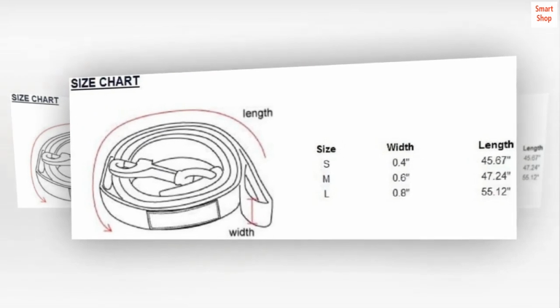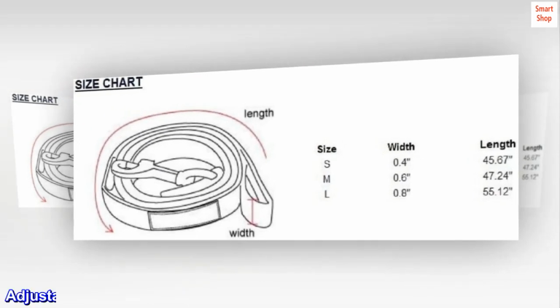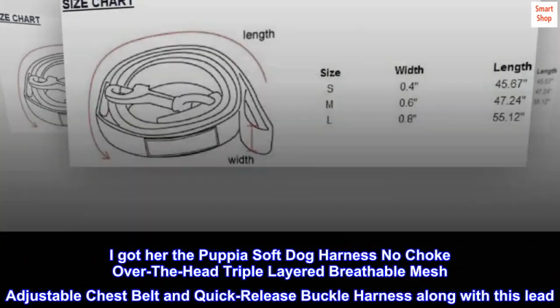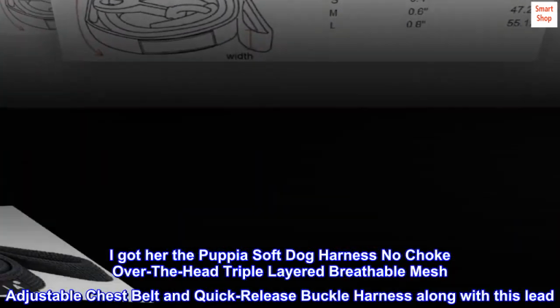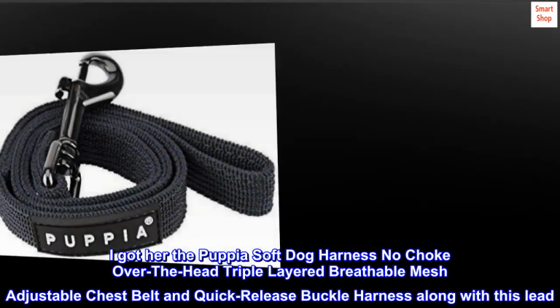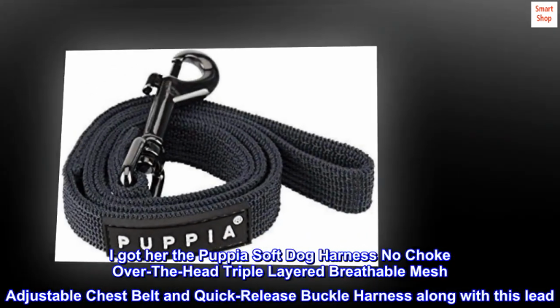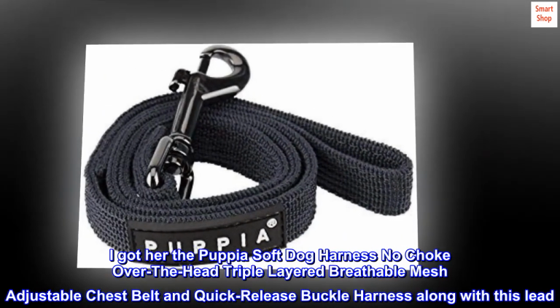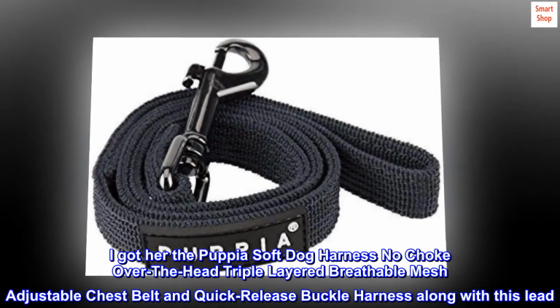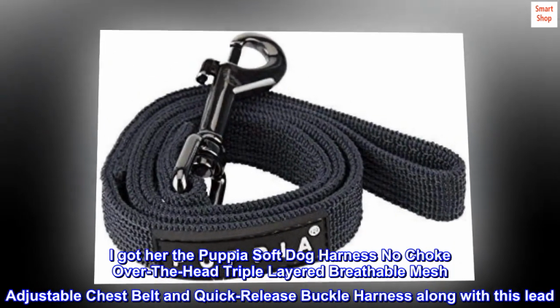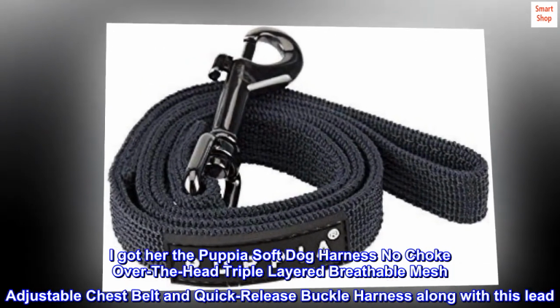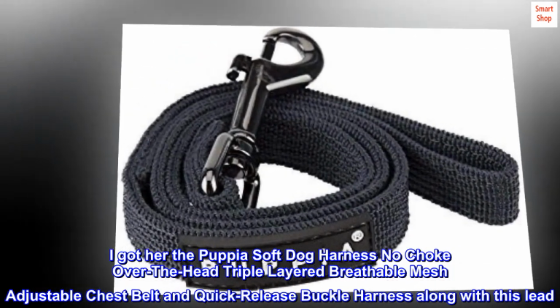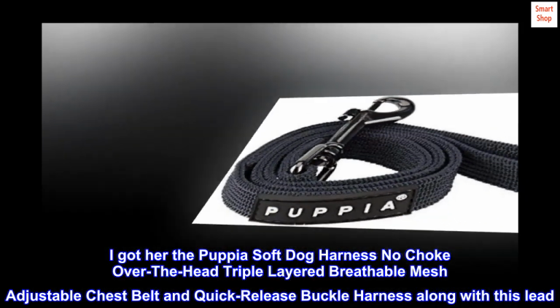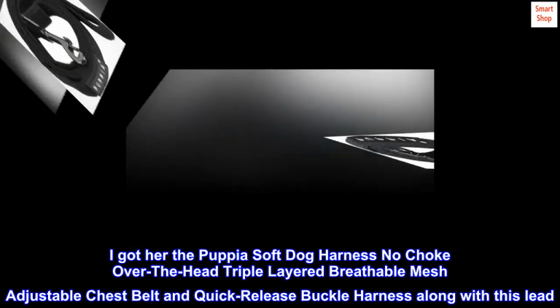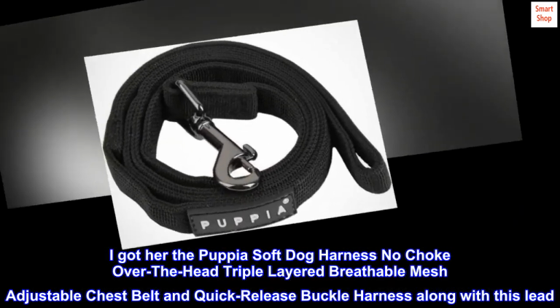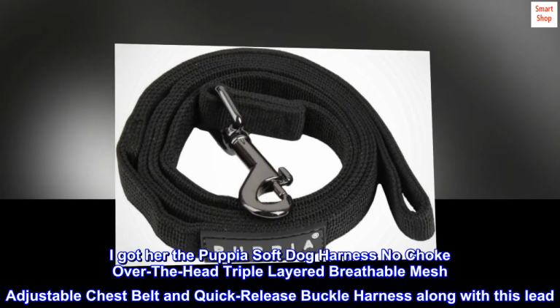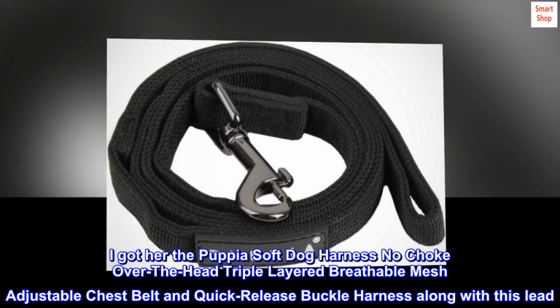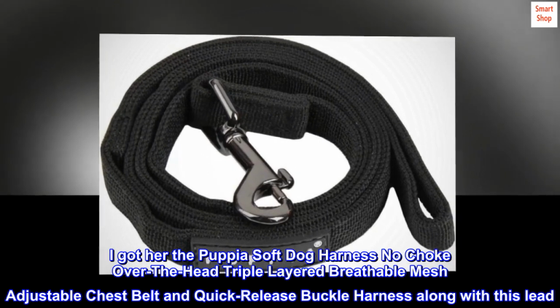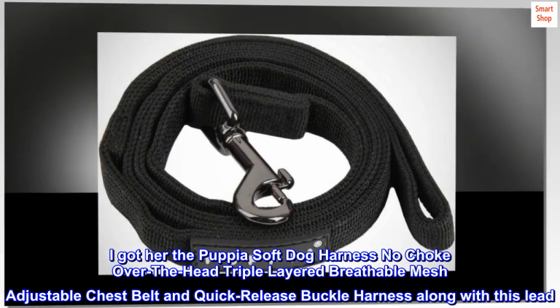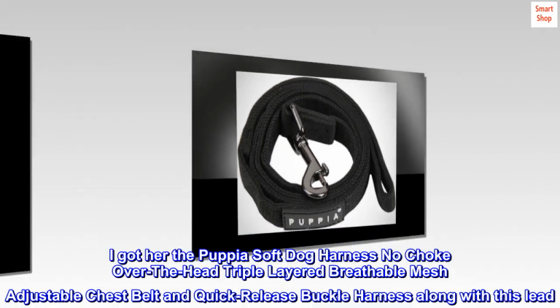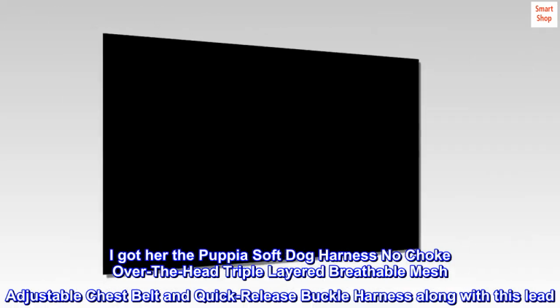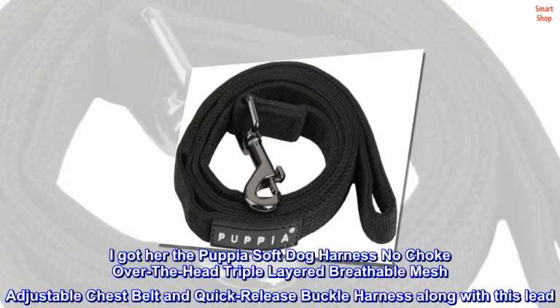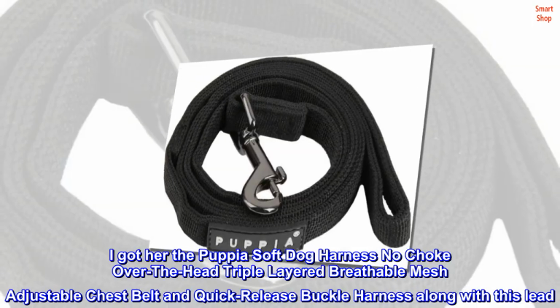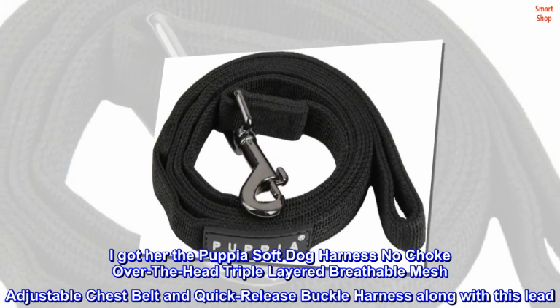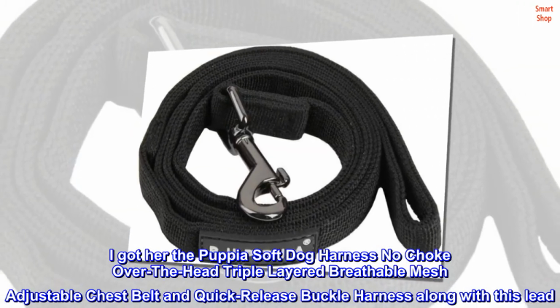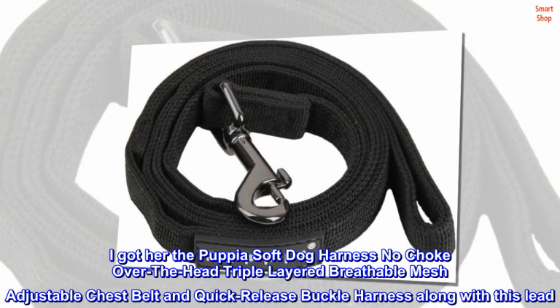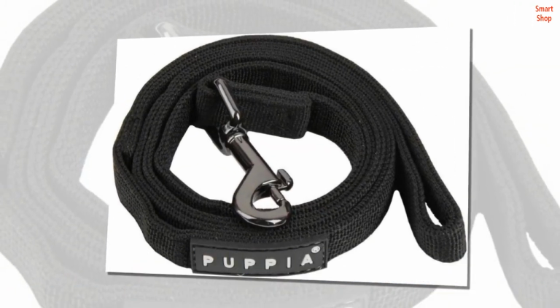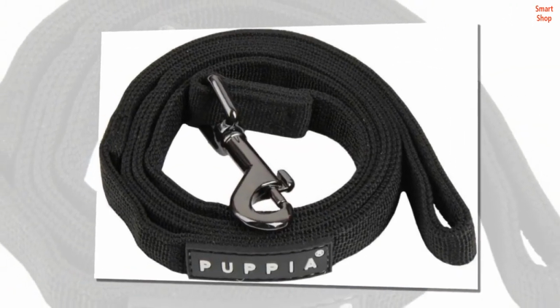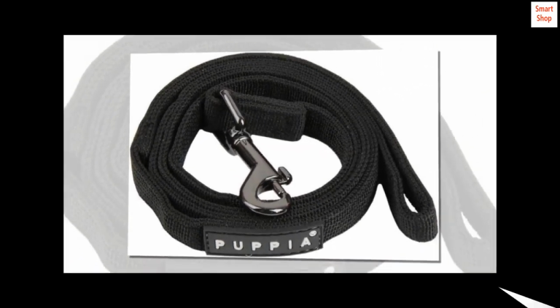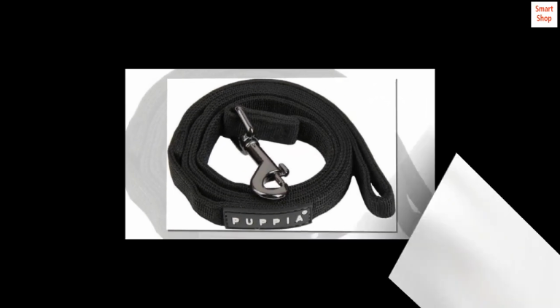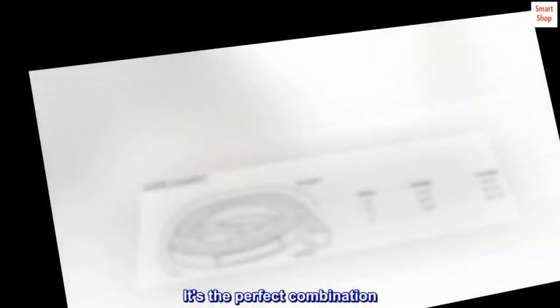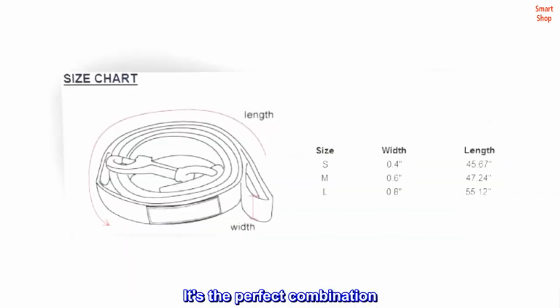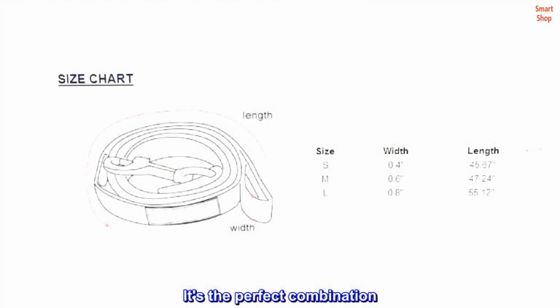I got her the Puppy a soft dog harness — no-choke-over-the-head, triple-layered breathable mesh, adjustable chest belt and quick-release buckle harness — along with this lead. It's the perfect combination.